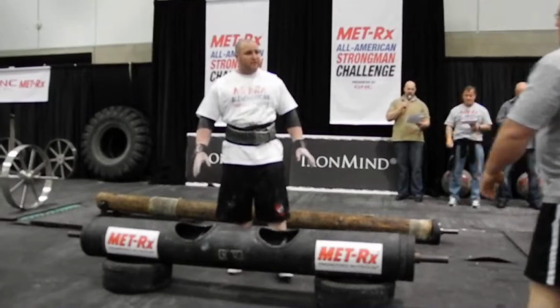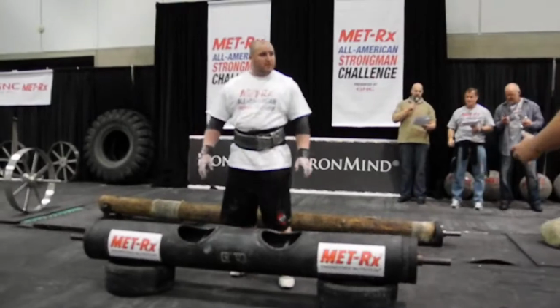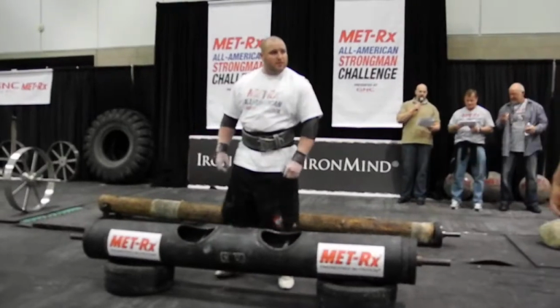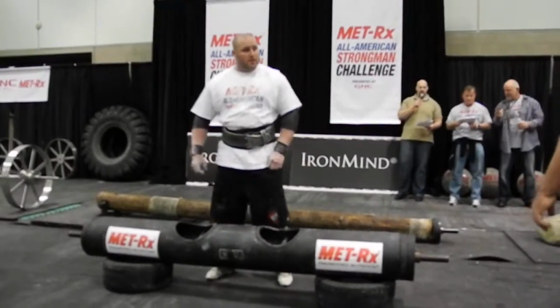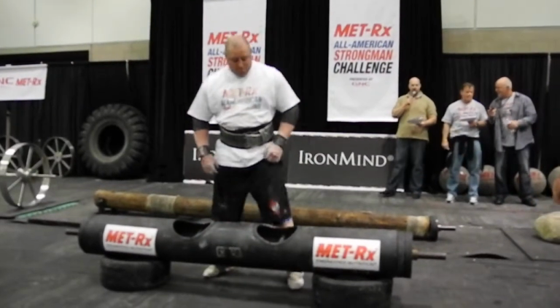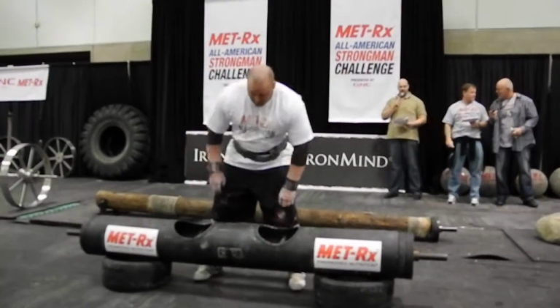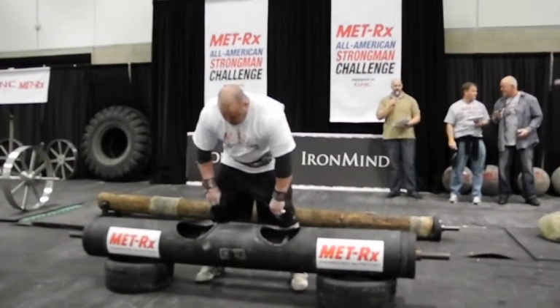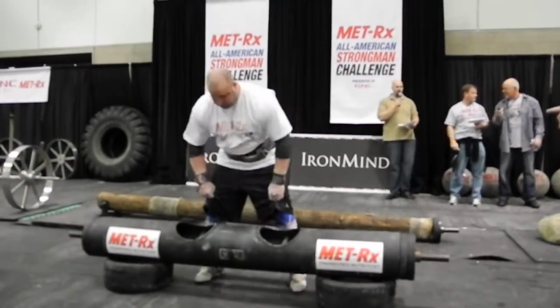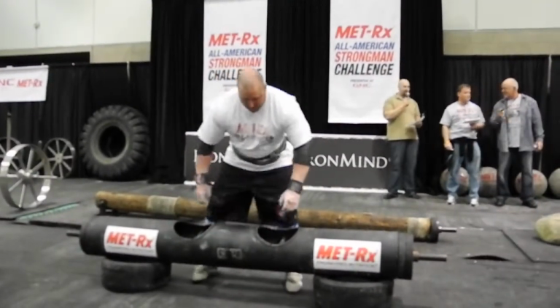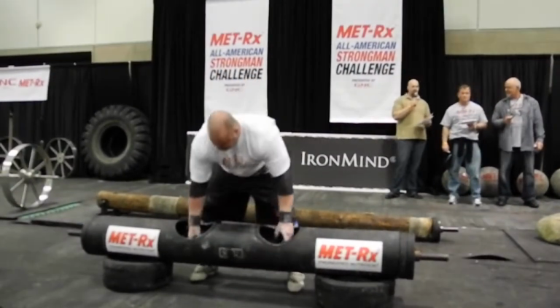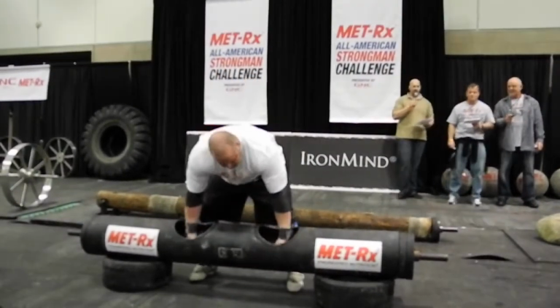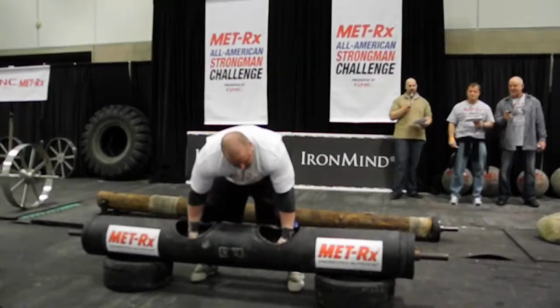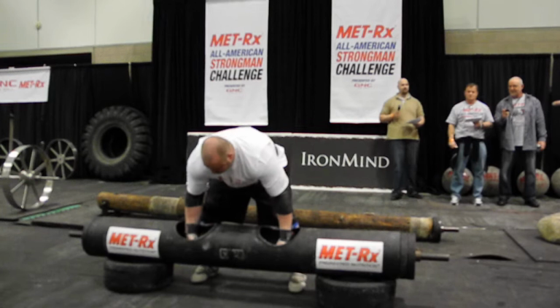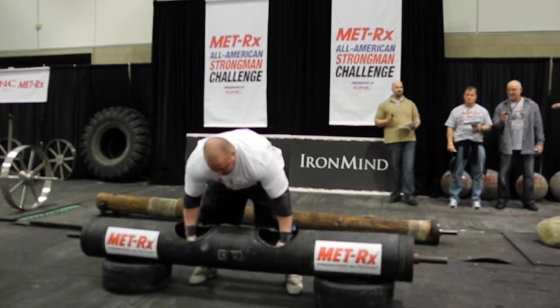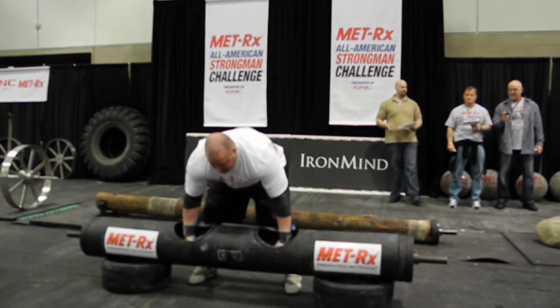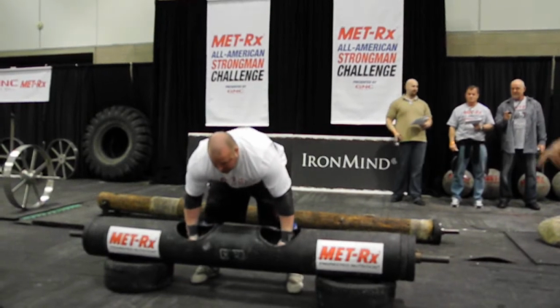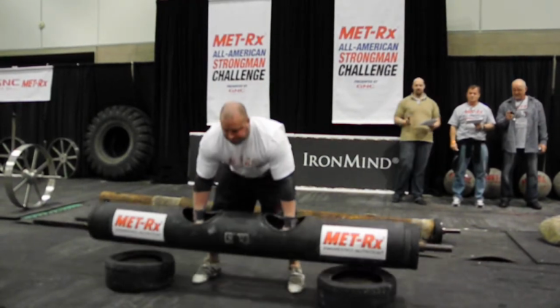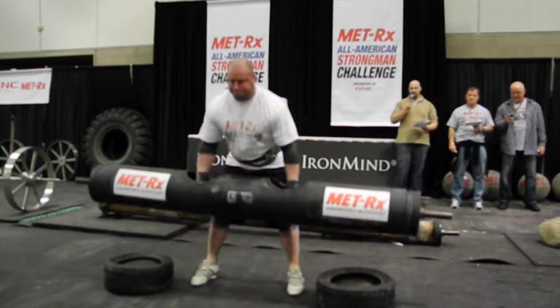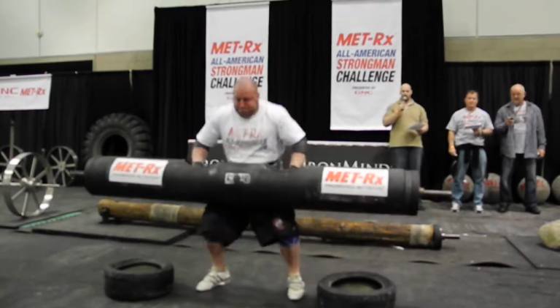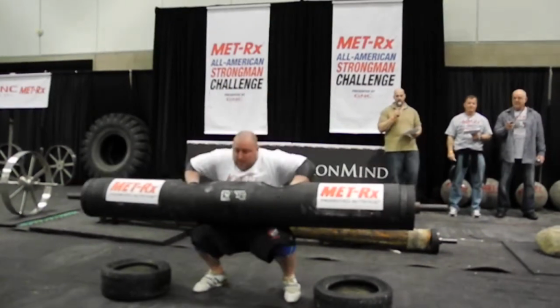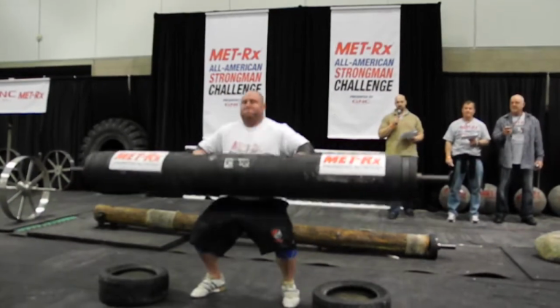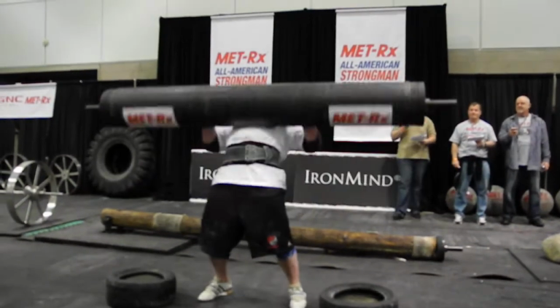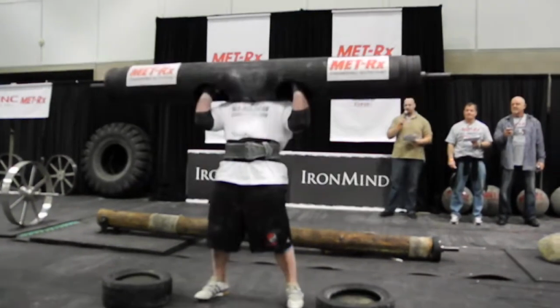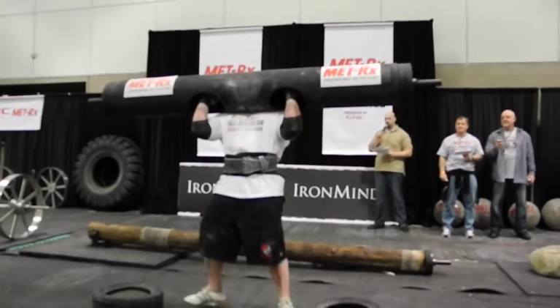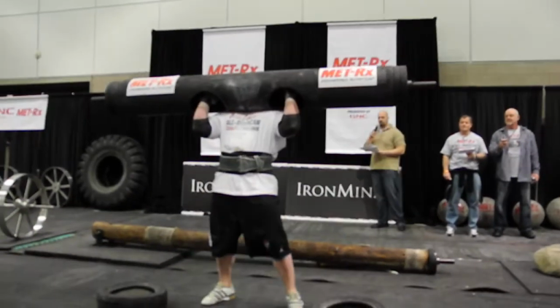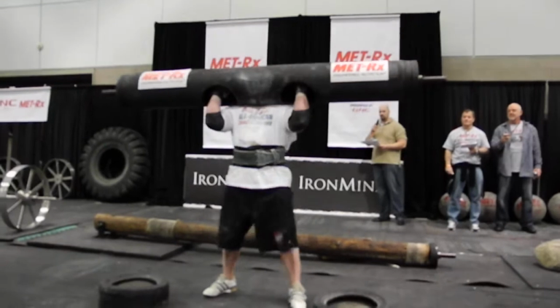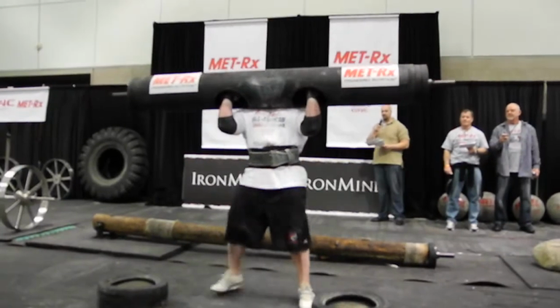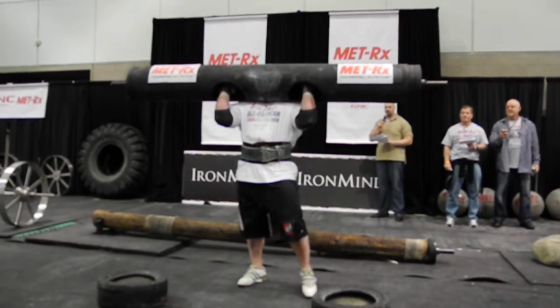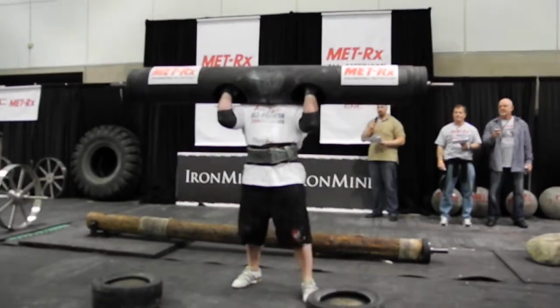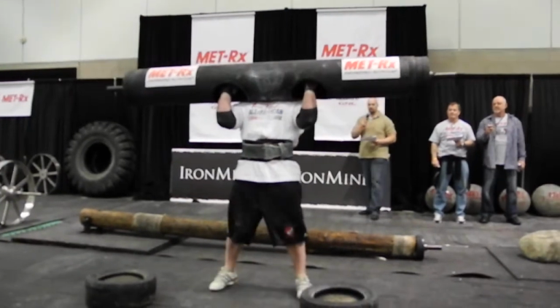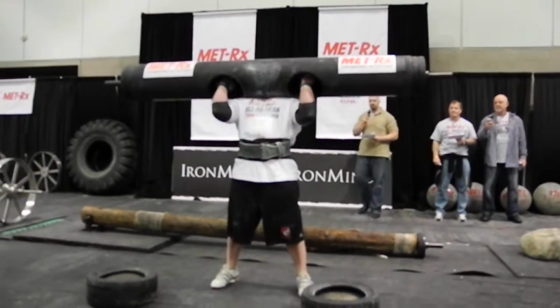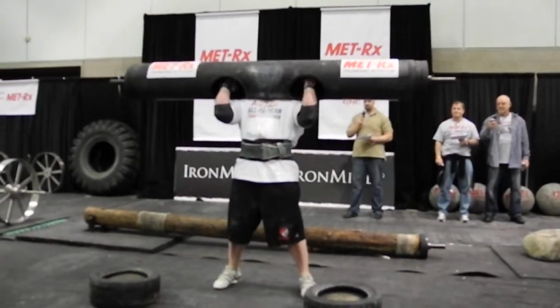I'm going to start with a 310-pound log. The diameter of that log is 12 inches. Get it ready. Go! Here we go. Up to the shoulders. Get up! Go Jules!